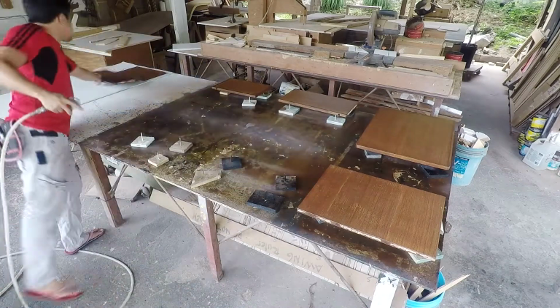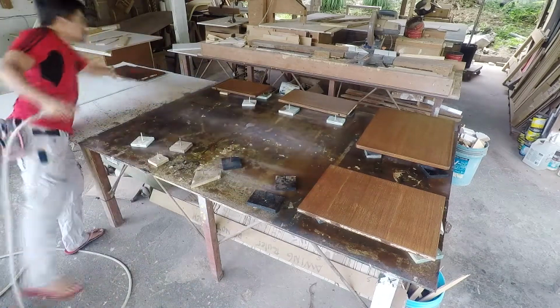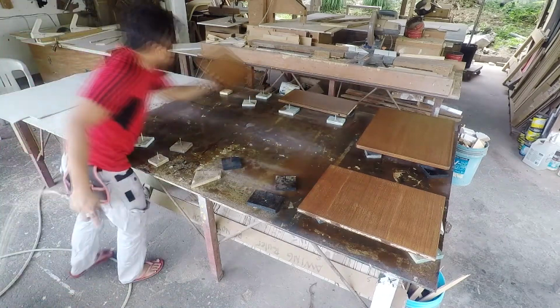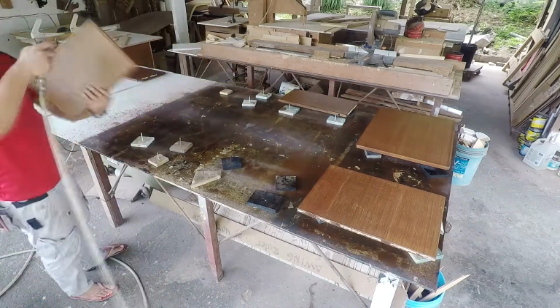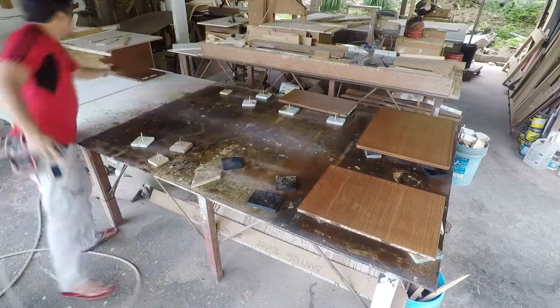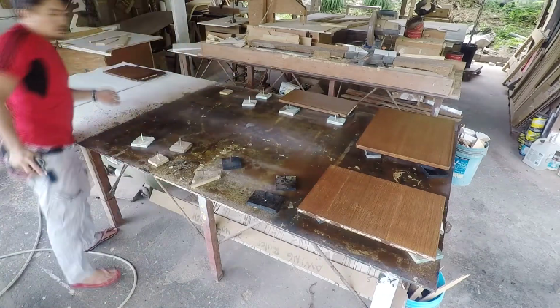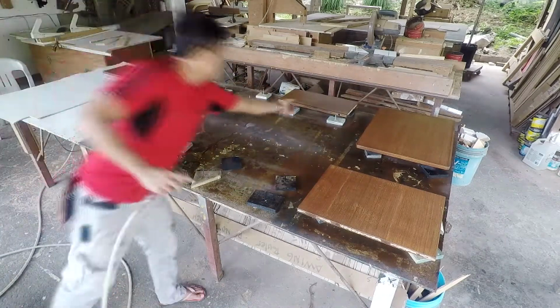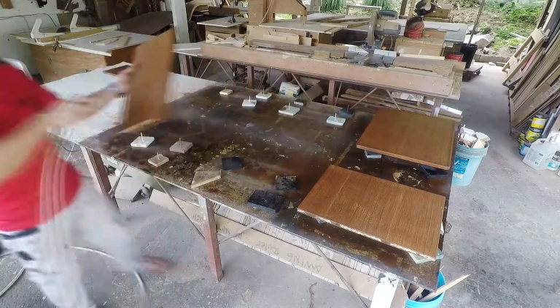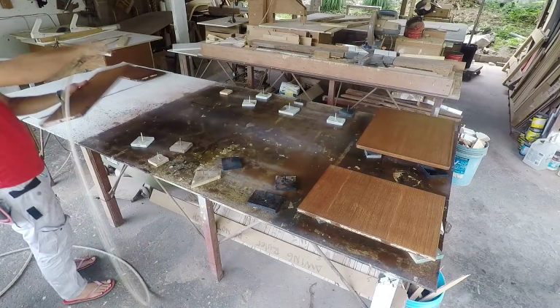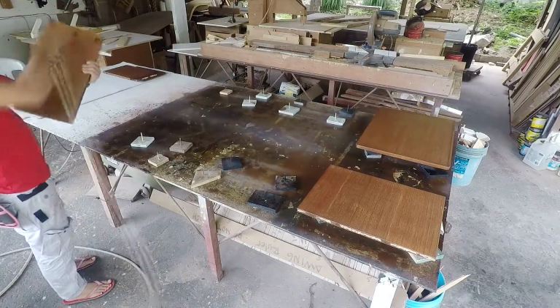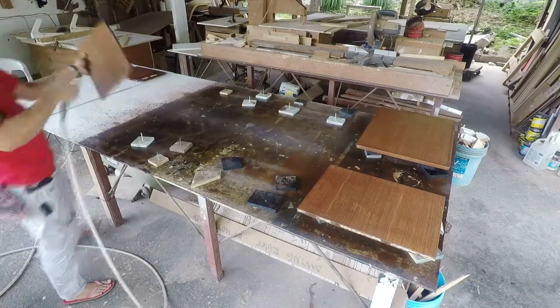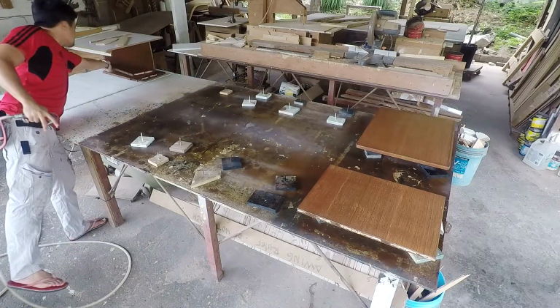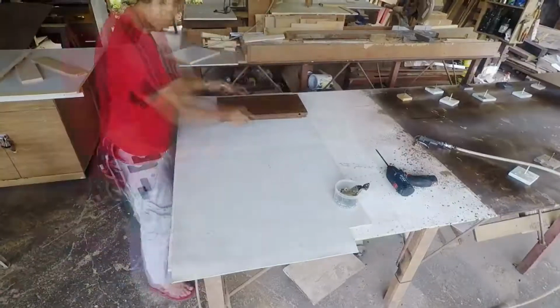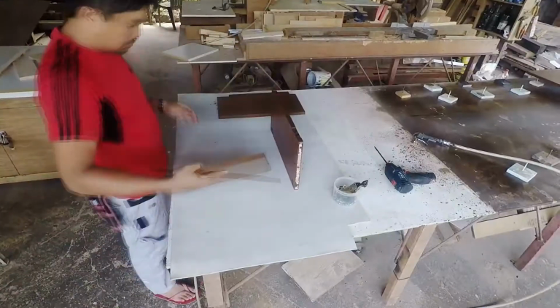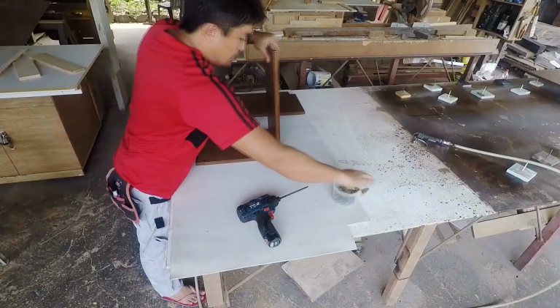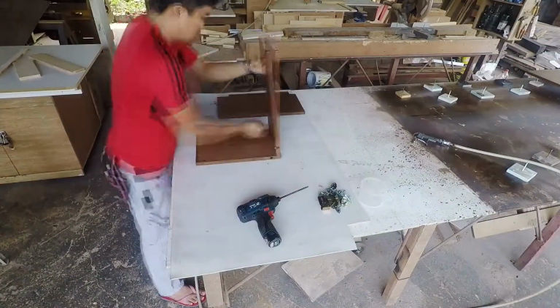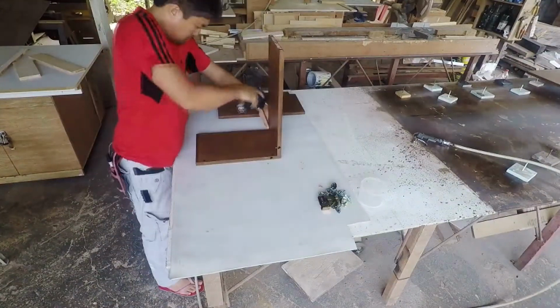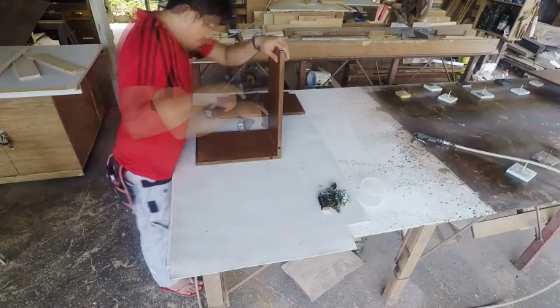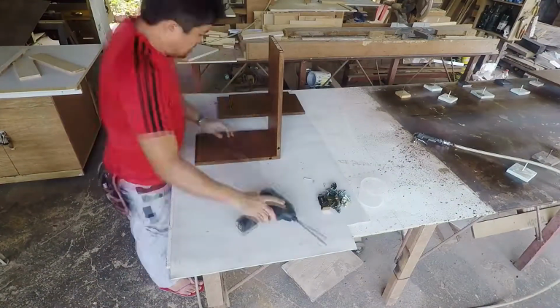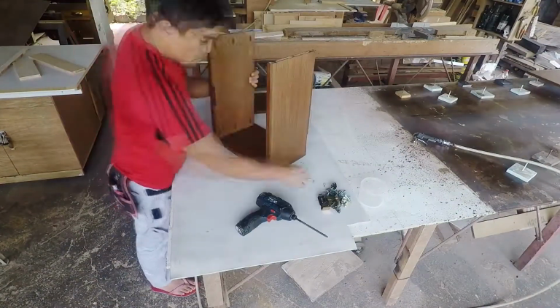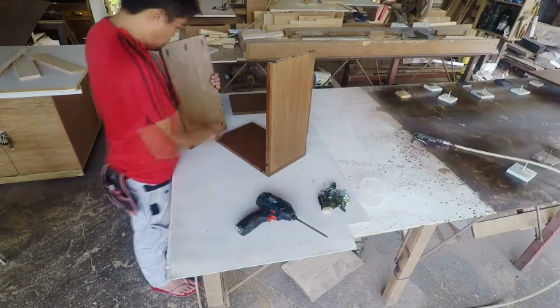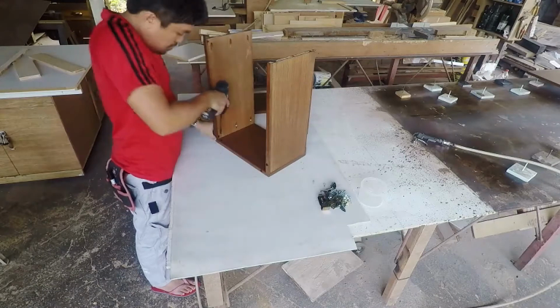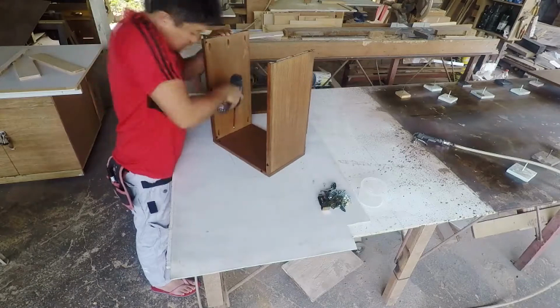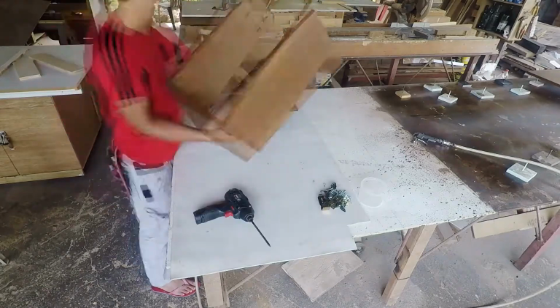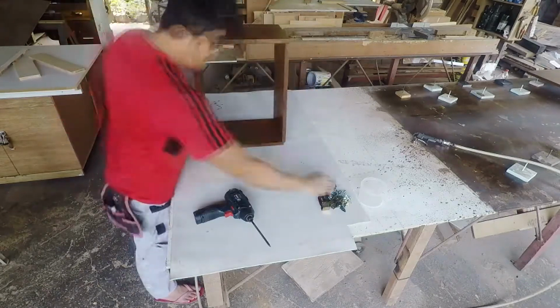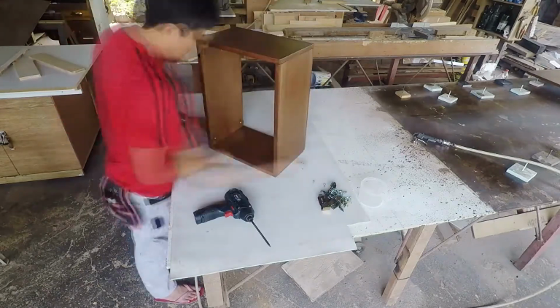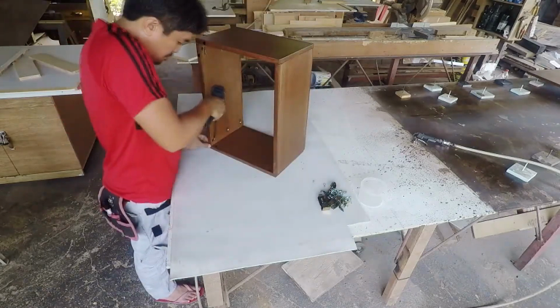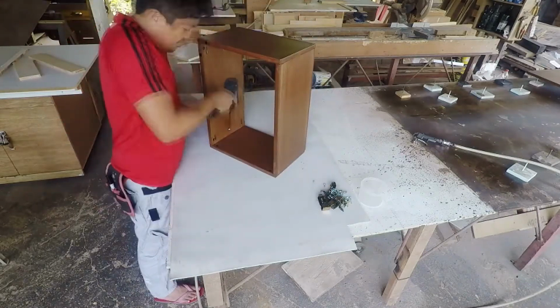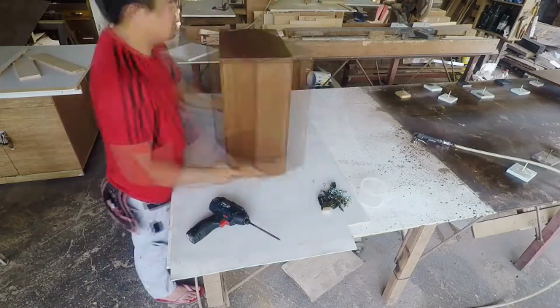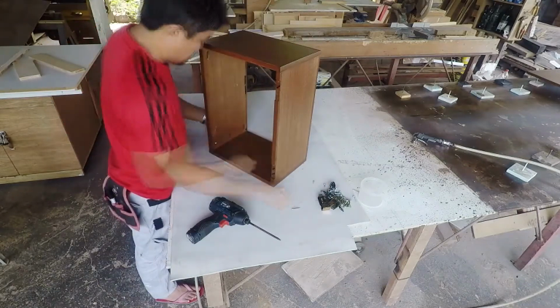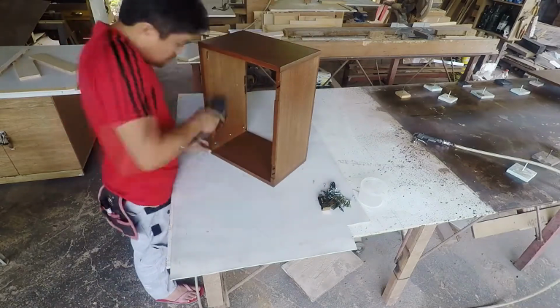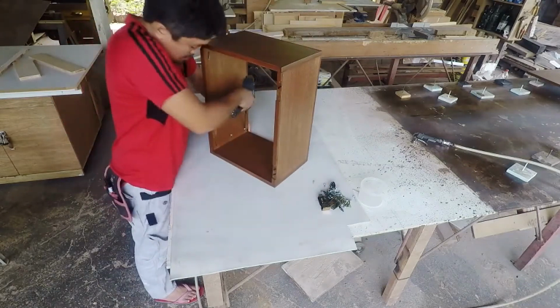After the box was finished with all the lock, handle, and cover installed, the box was then disassembled, then stained, then sprayed with clear gloss lacquer.